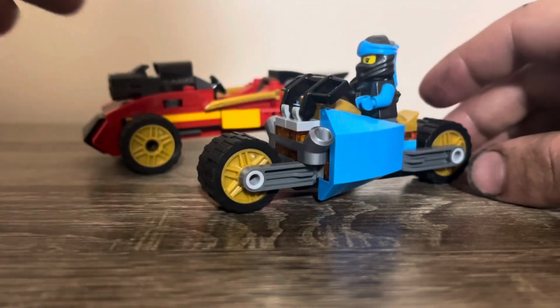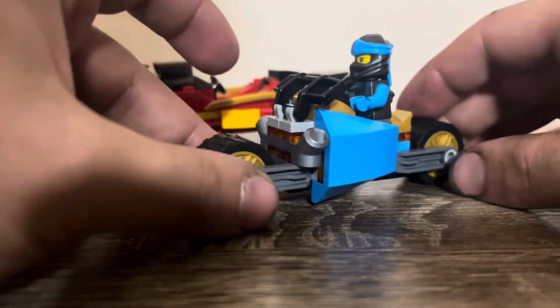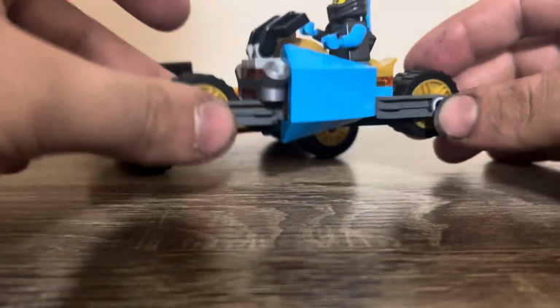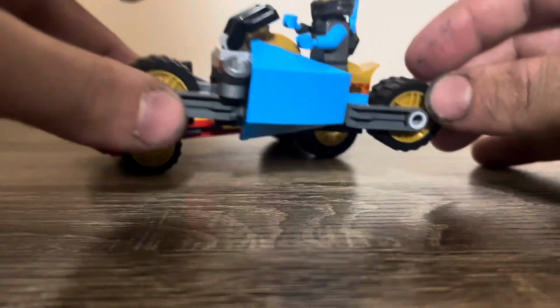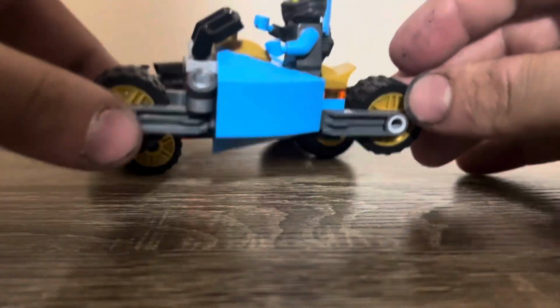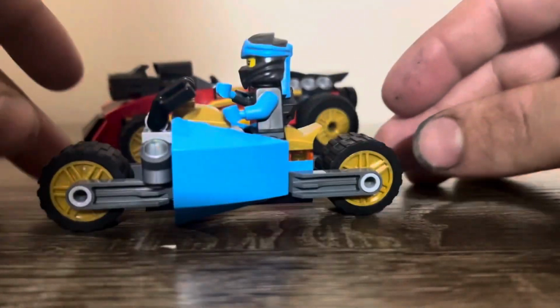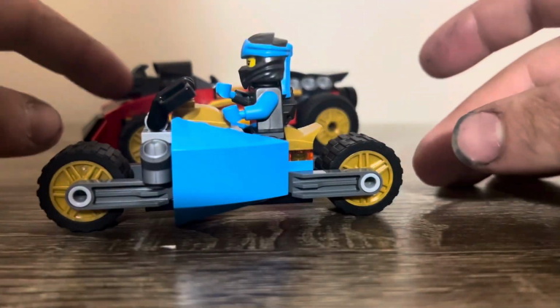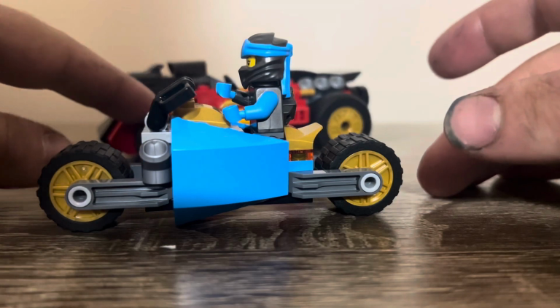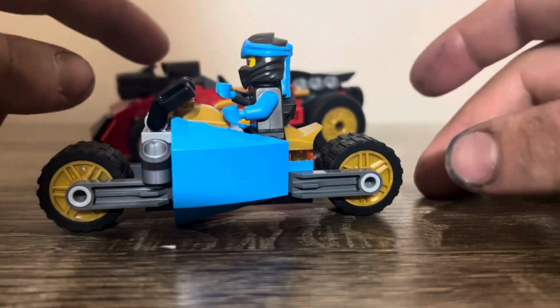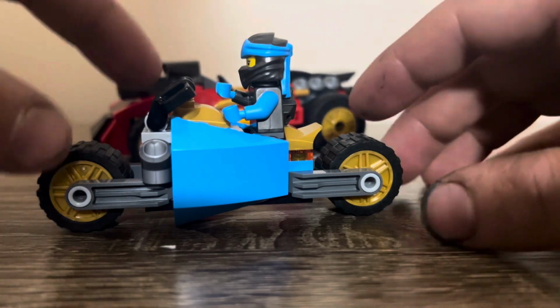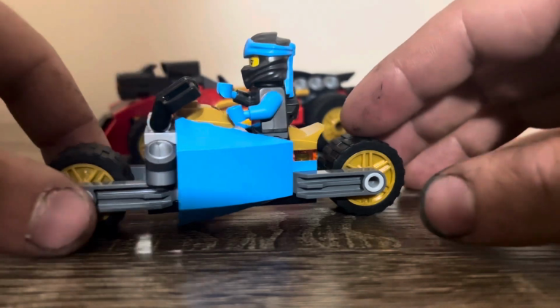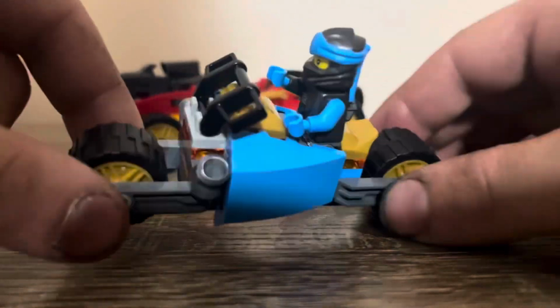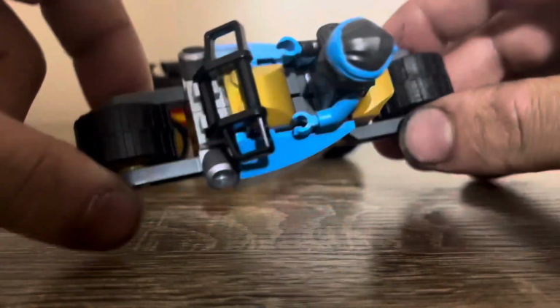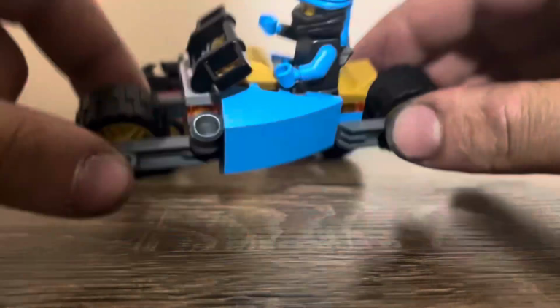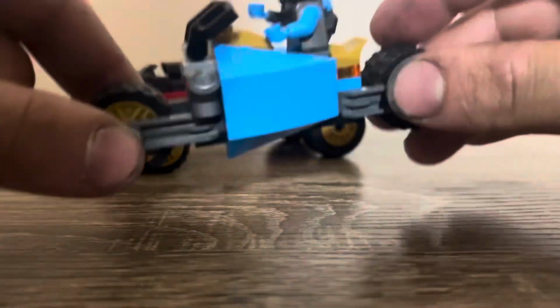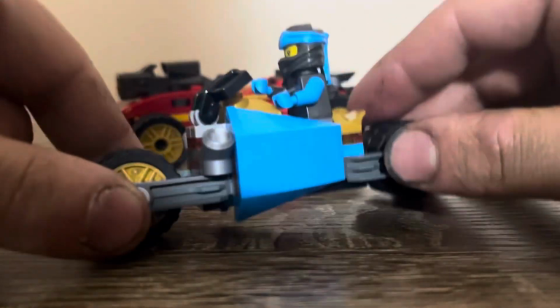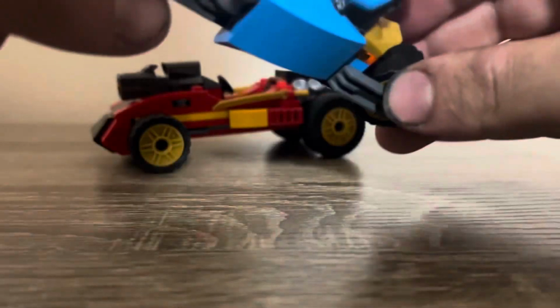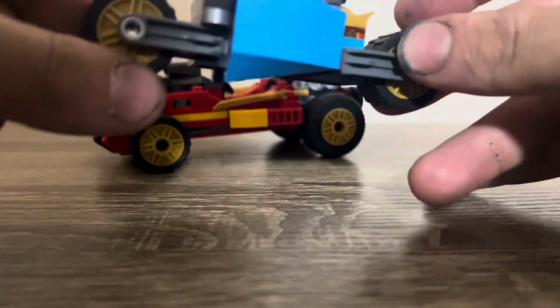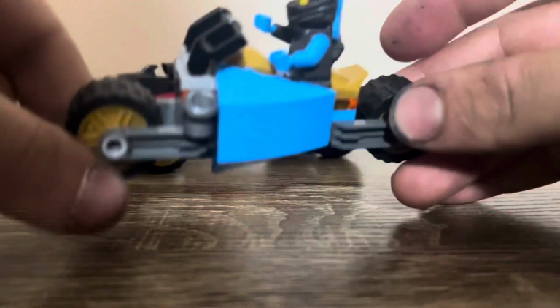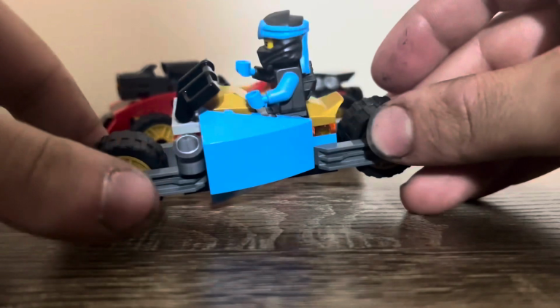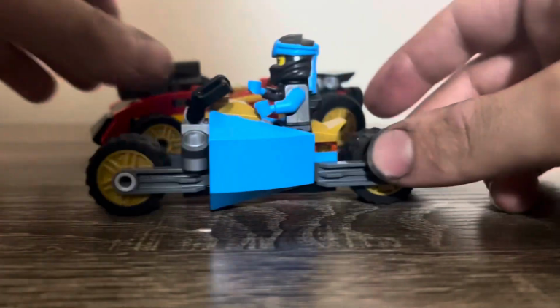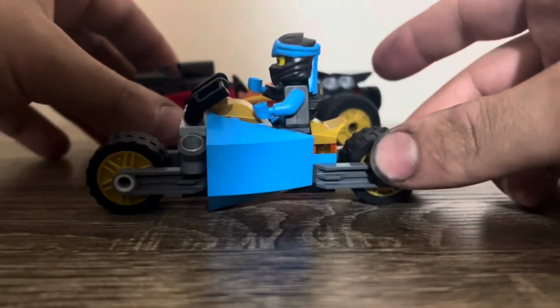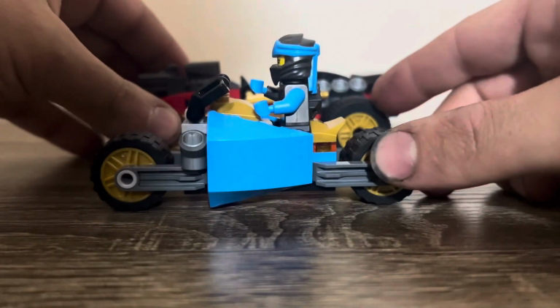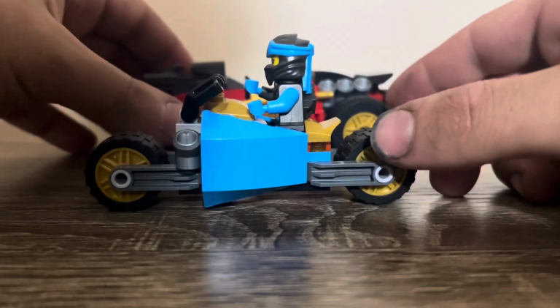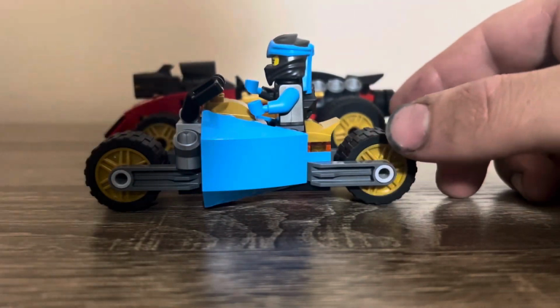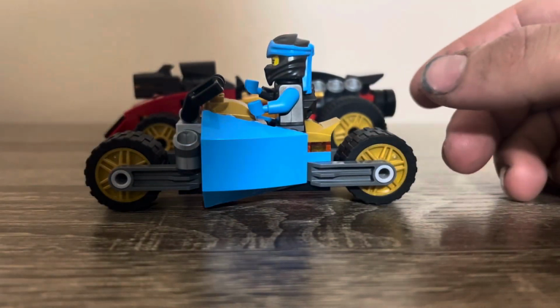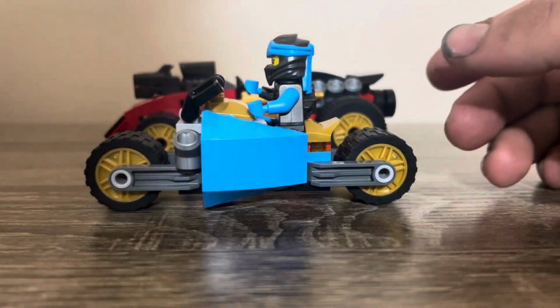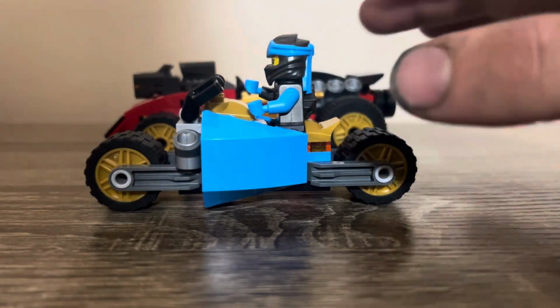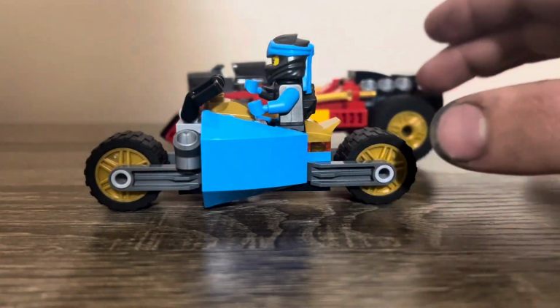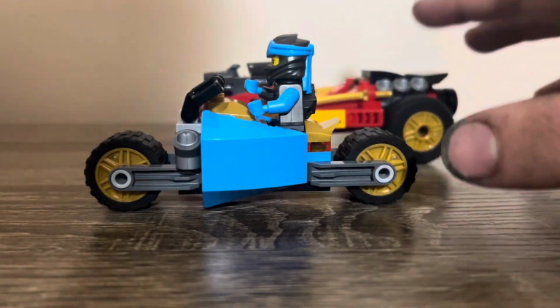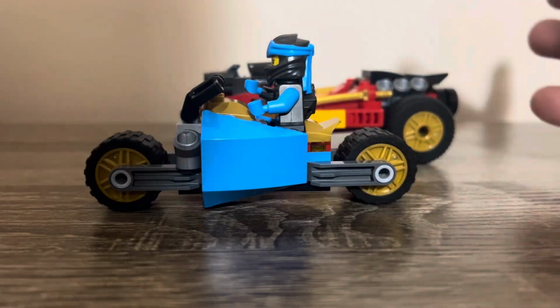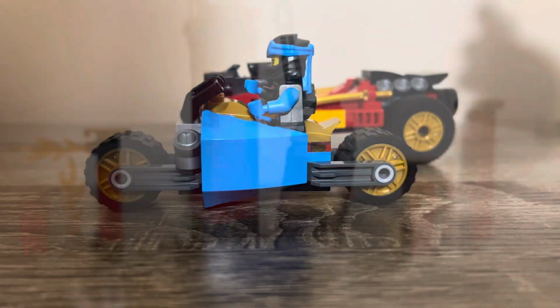In total you get four small wheels, six wheels in general, and big tyre pieces at the back of Kai's car.